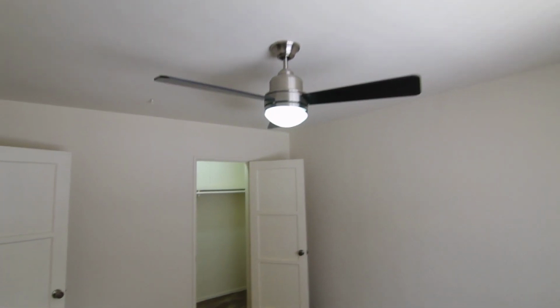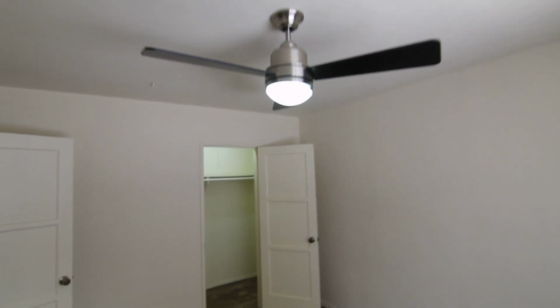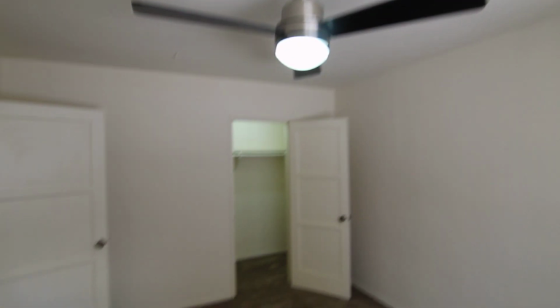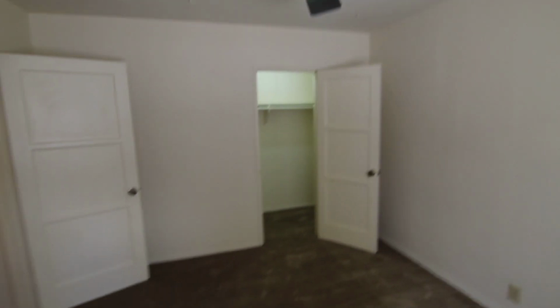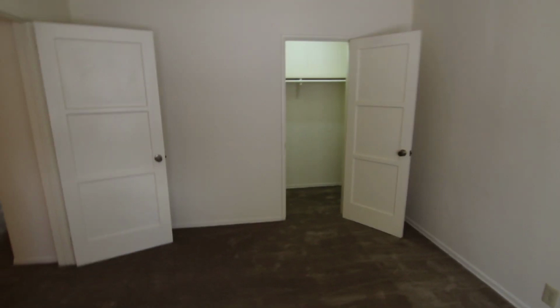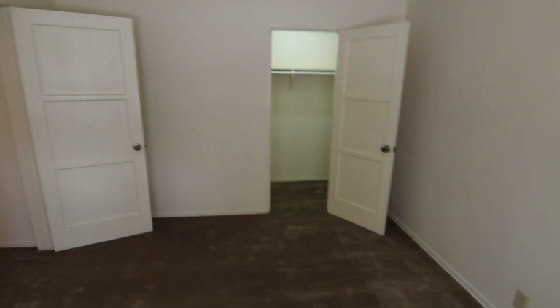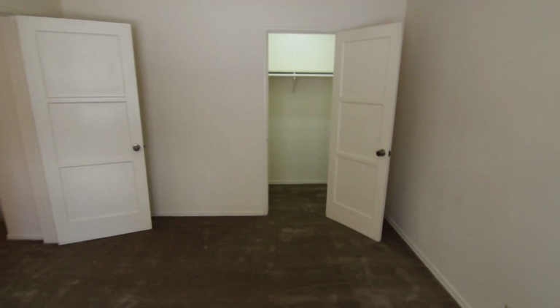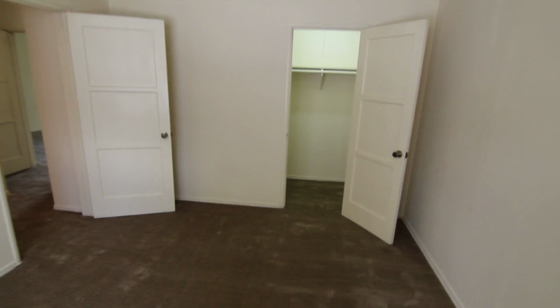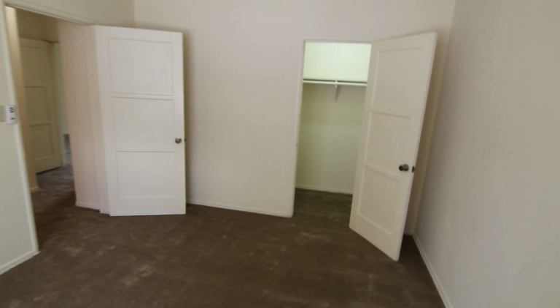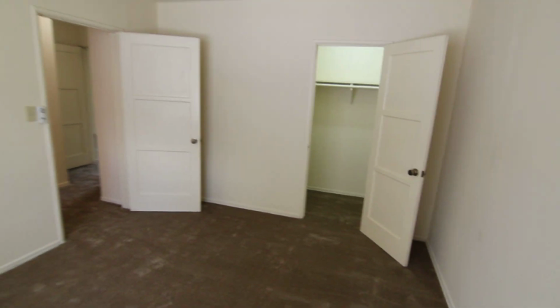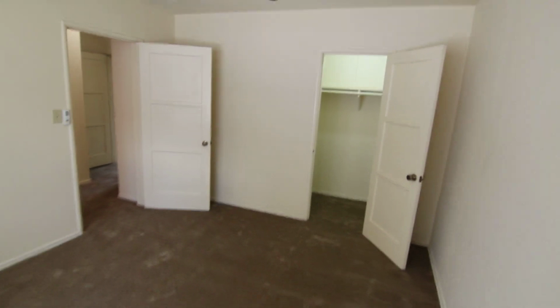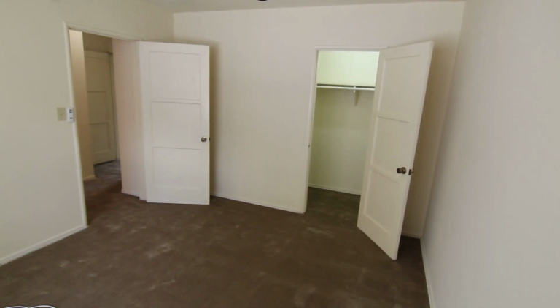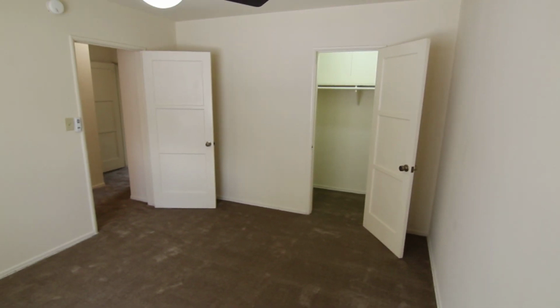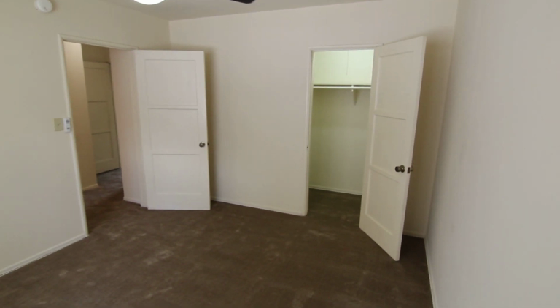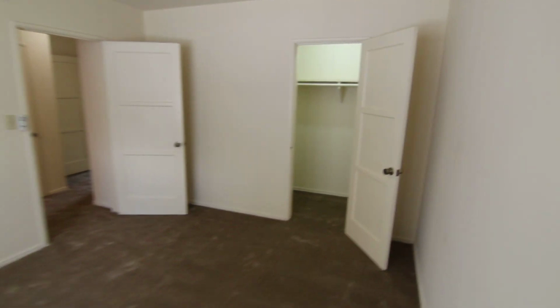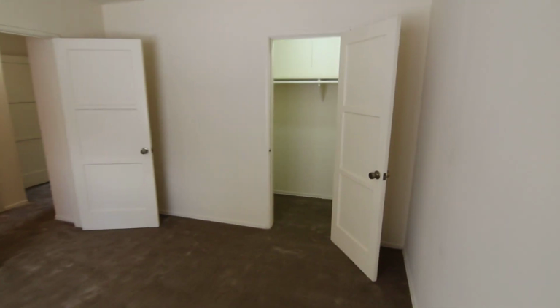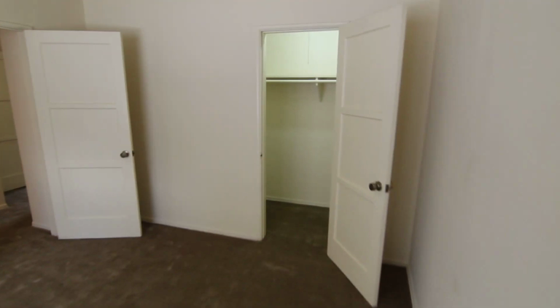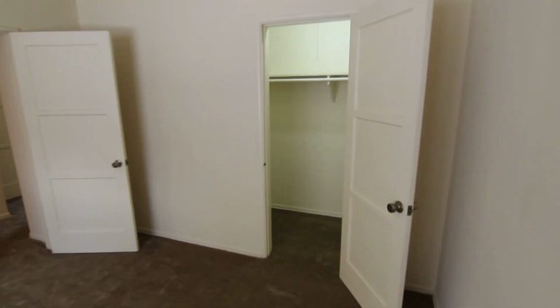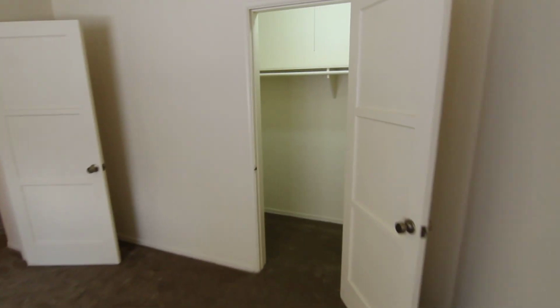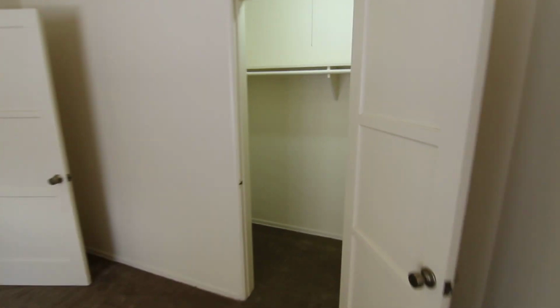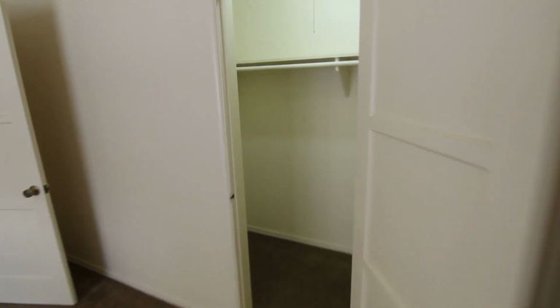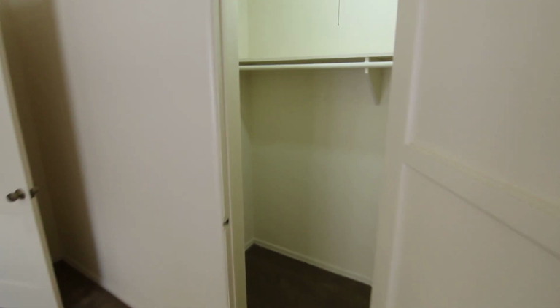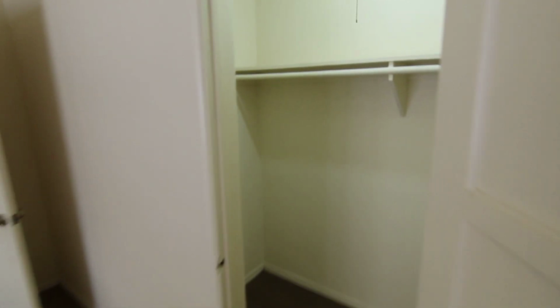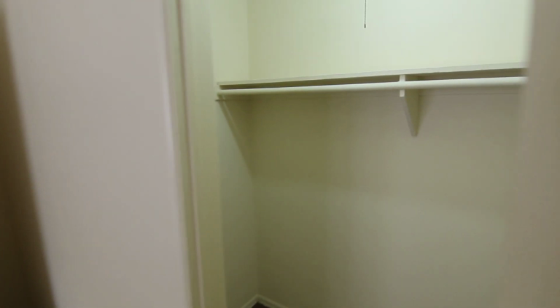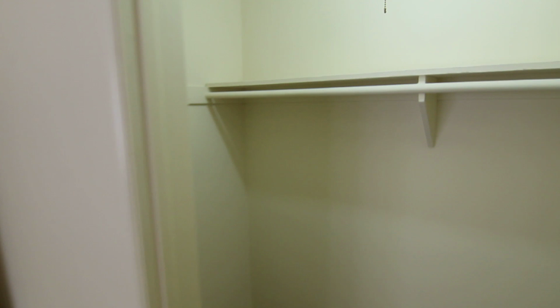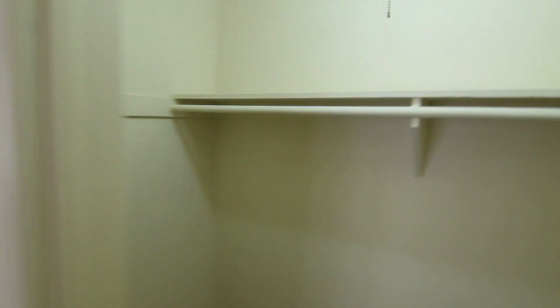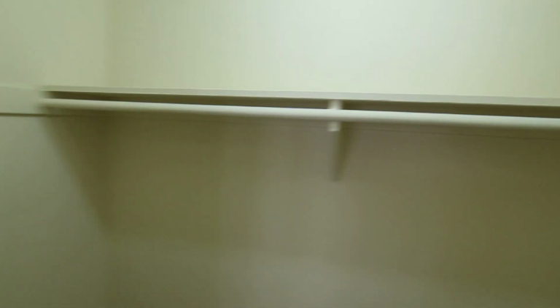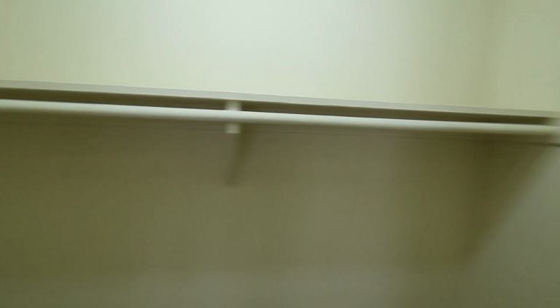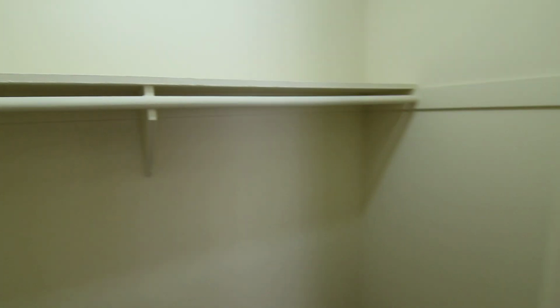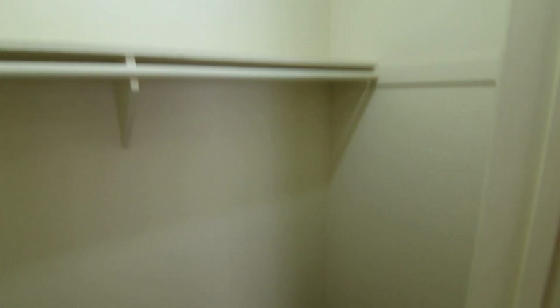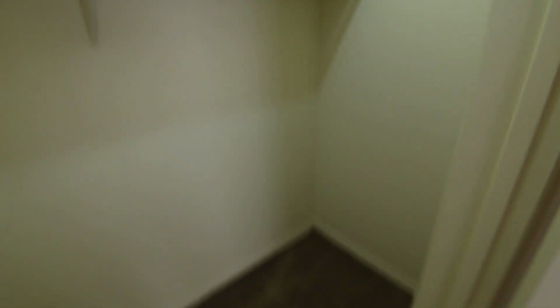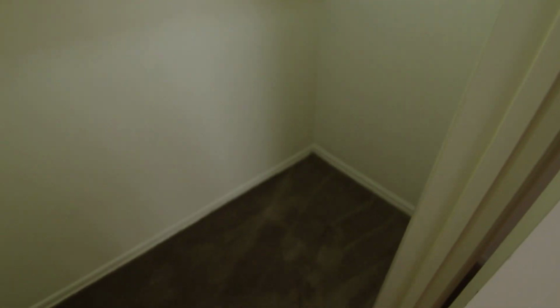There's a ceiling fan here in the bedroom, and then even more closet space. And here you have a walk-in closet.